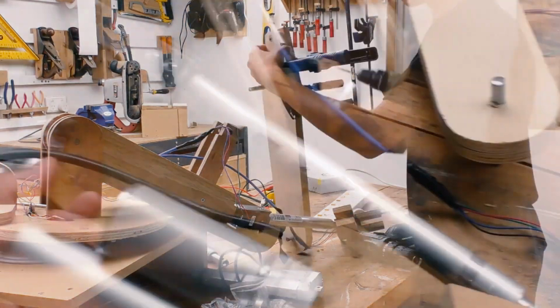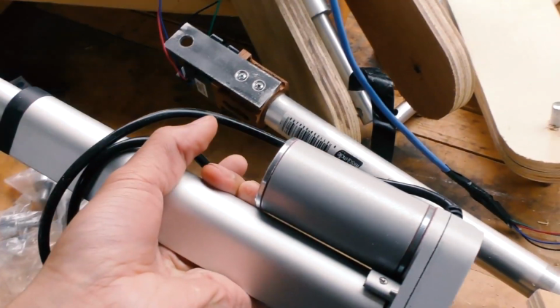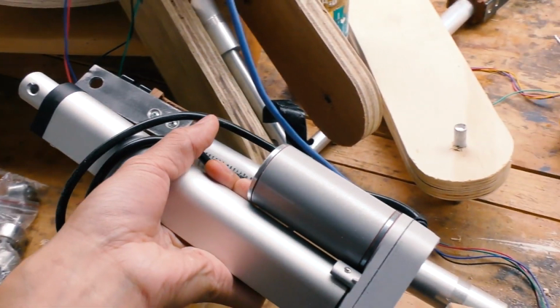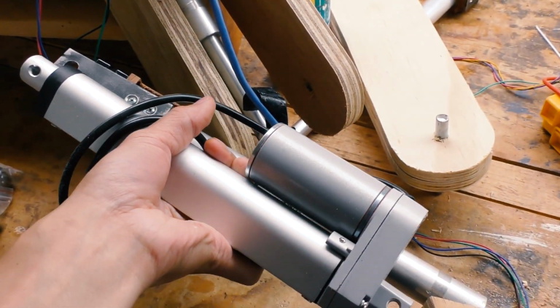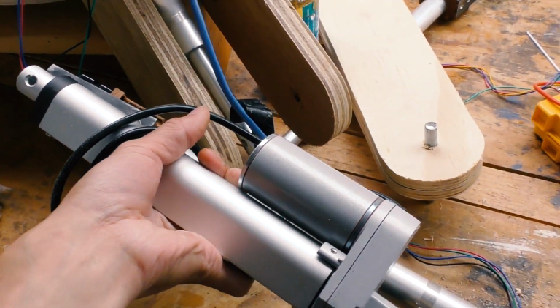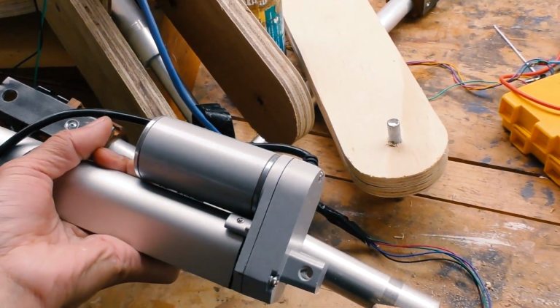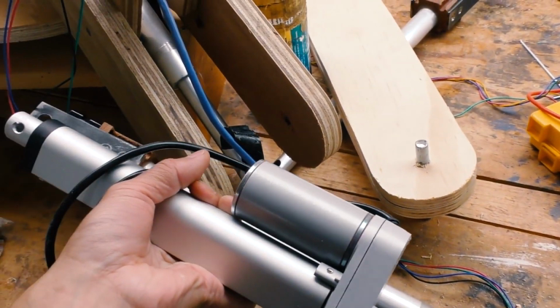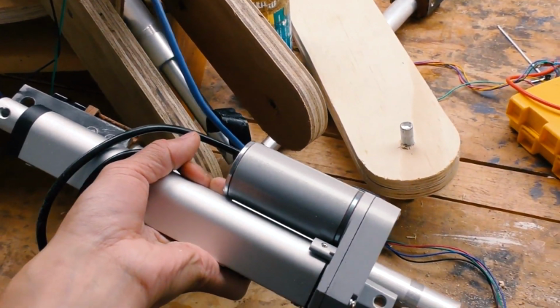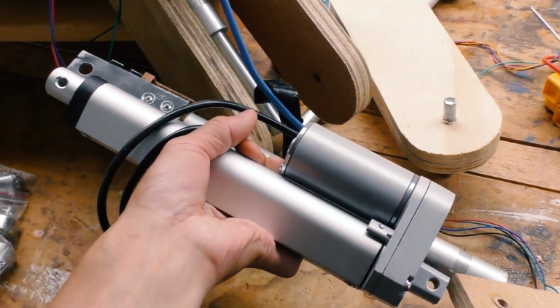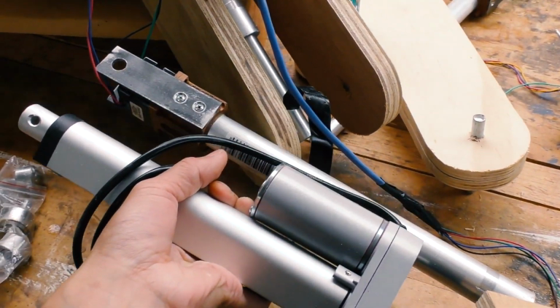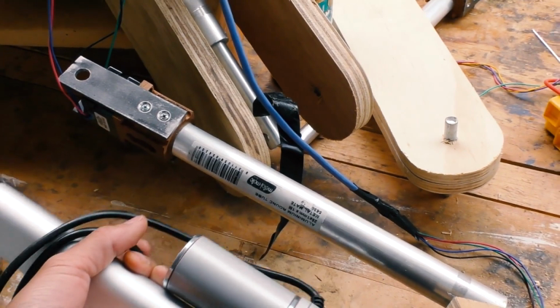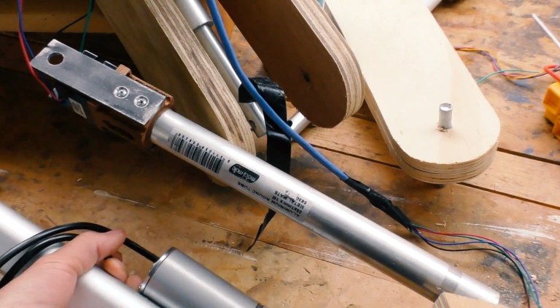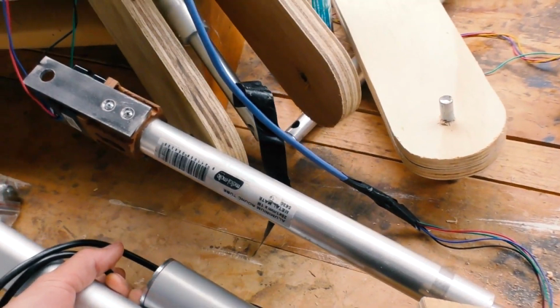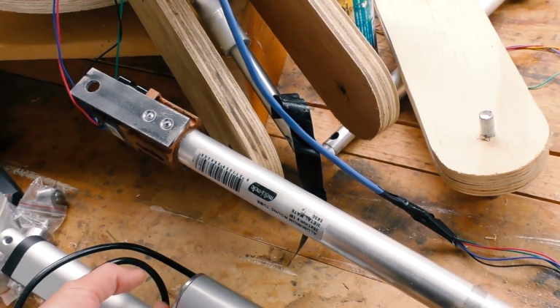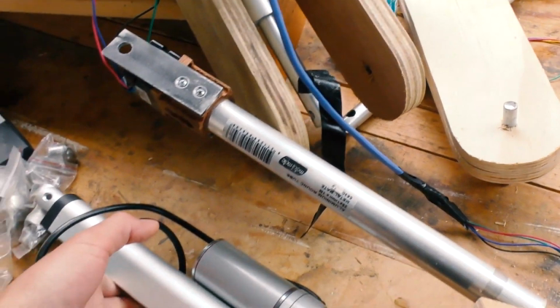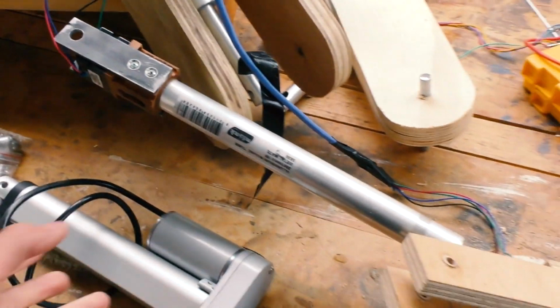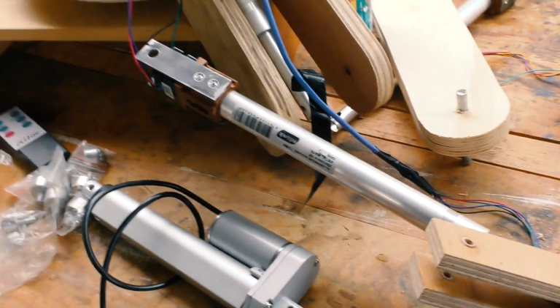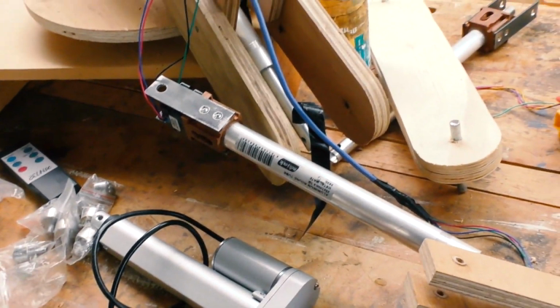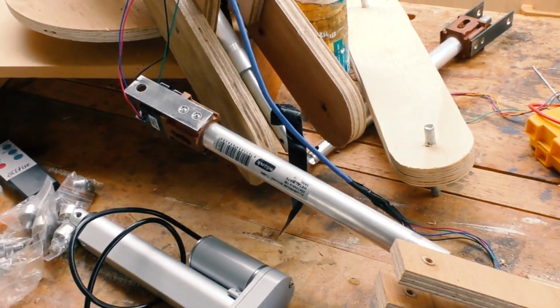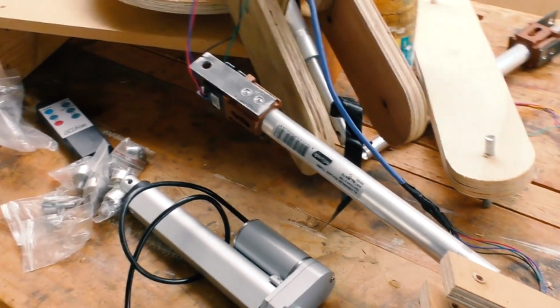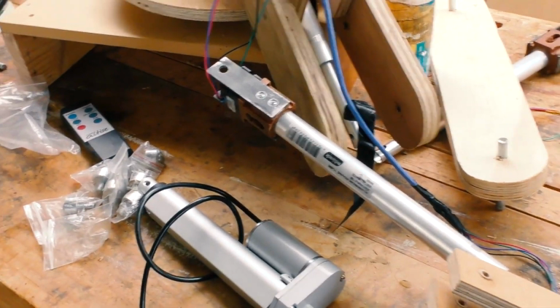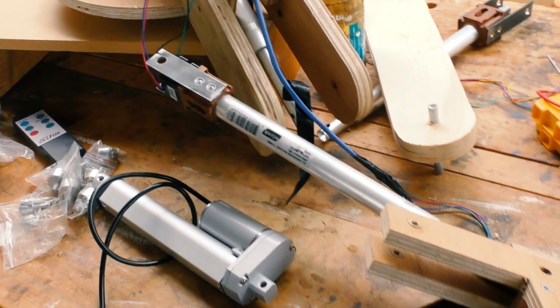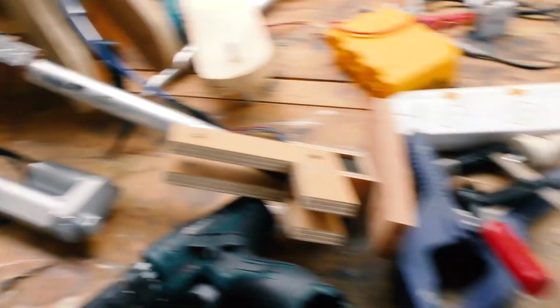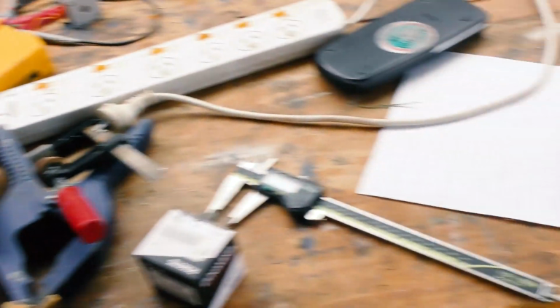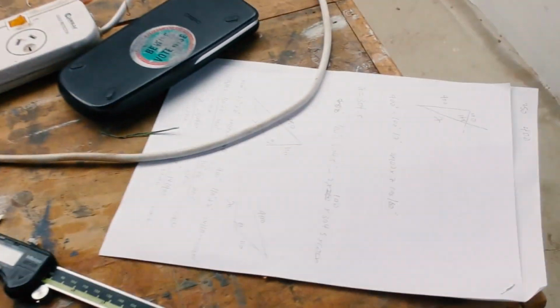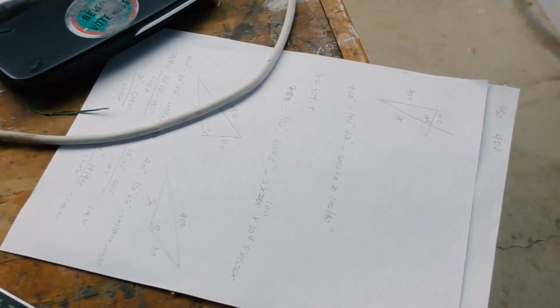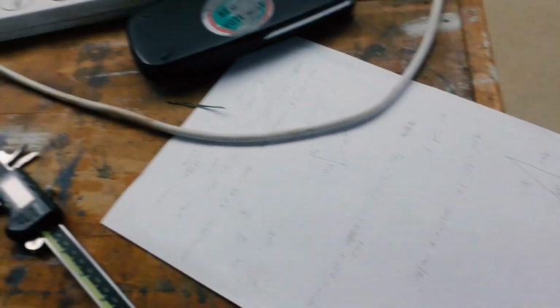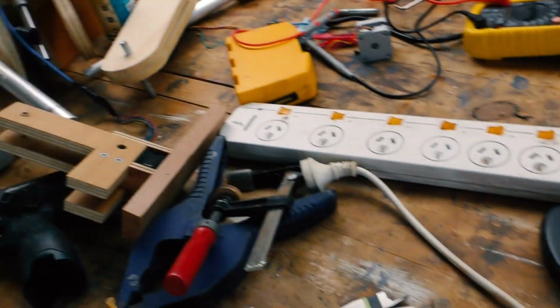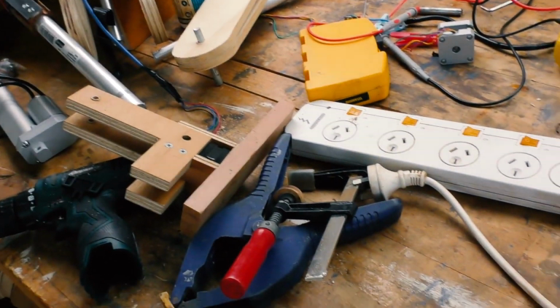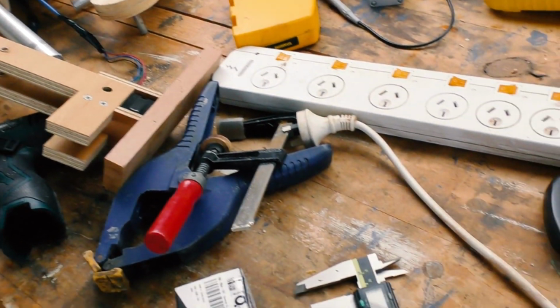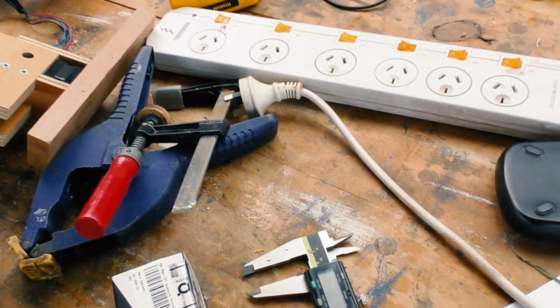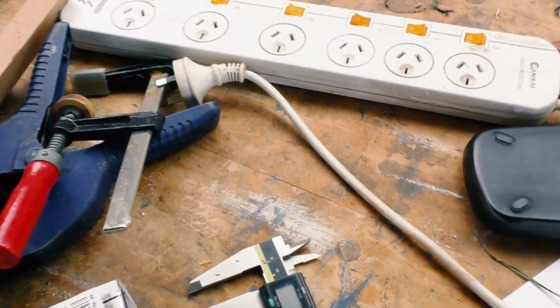The new linear actuators are actually much shorter than the old ones, despite having almost the same amount of travel. Because of that, I had to do a little bit of maths to work out where the new holes would go — let me show you.